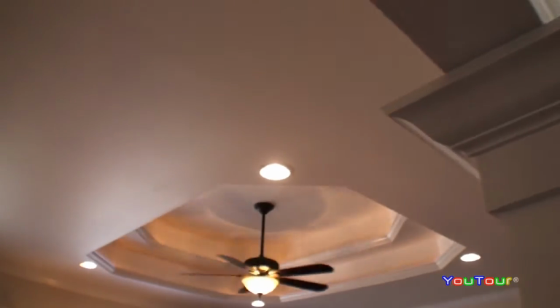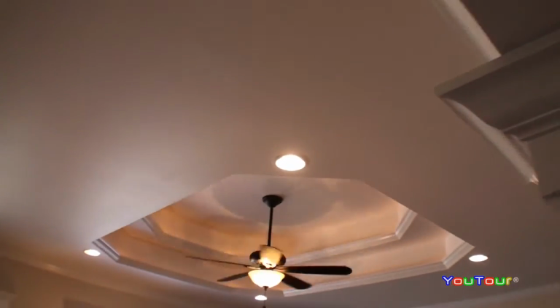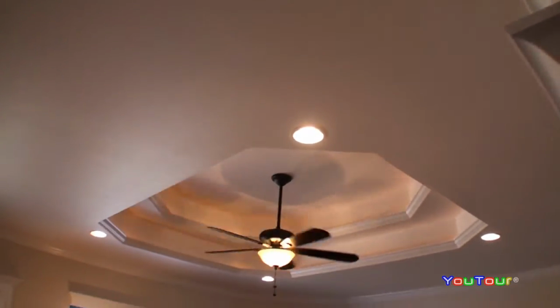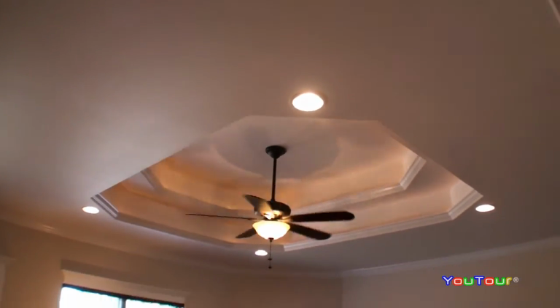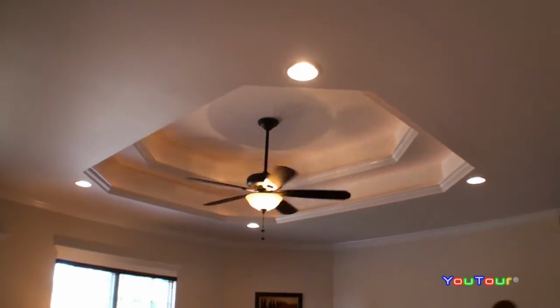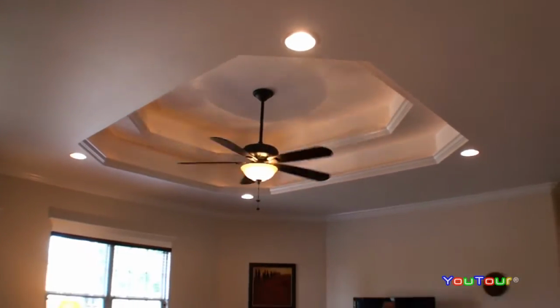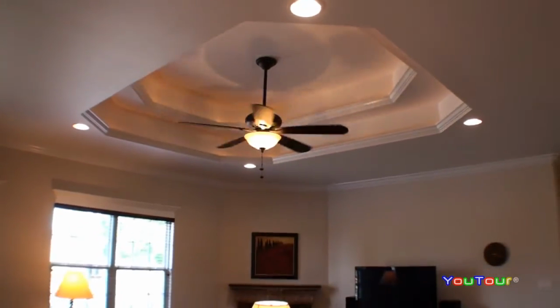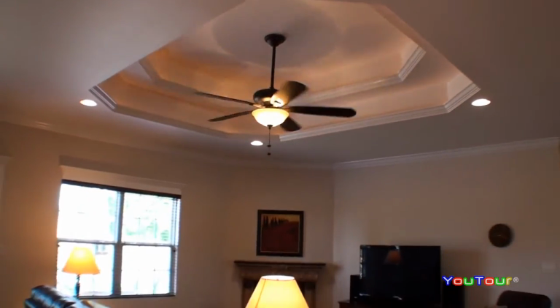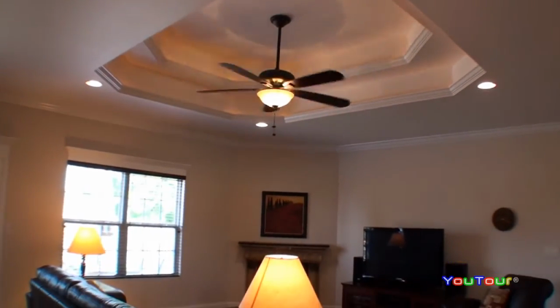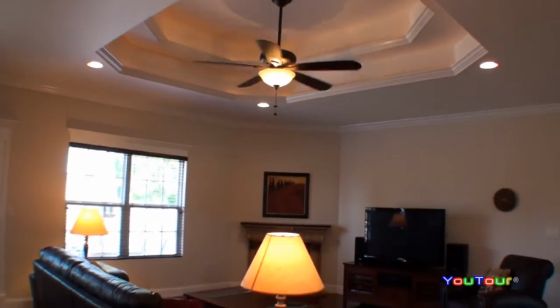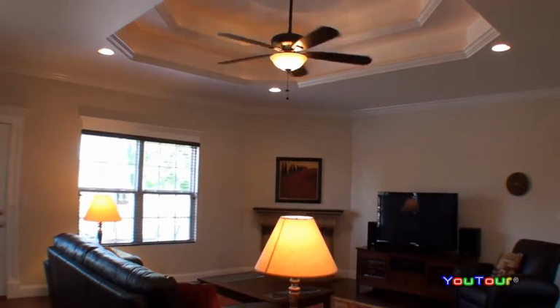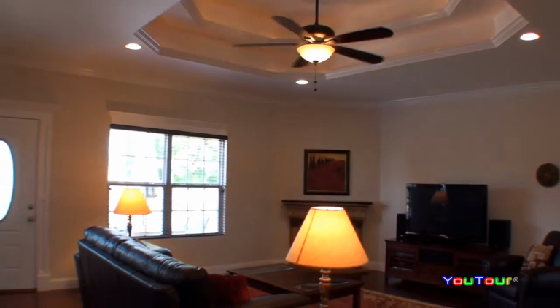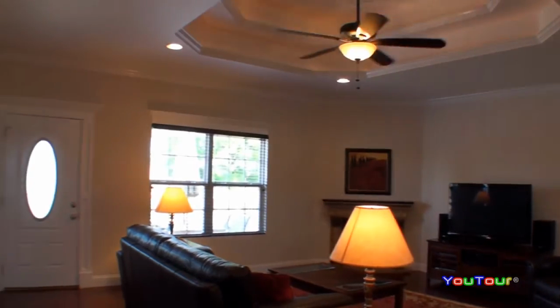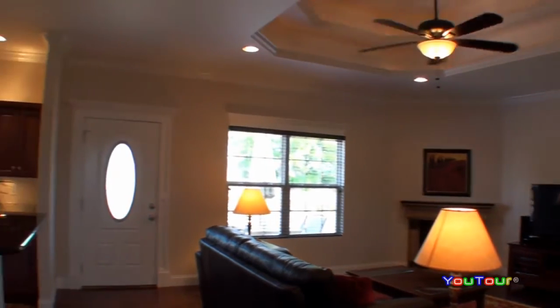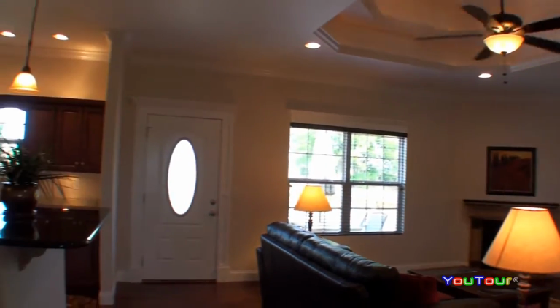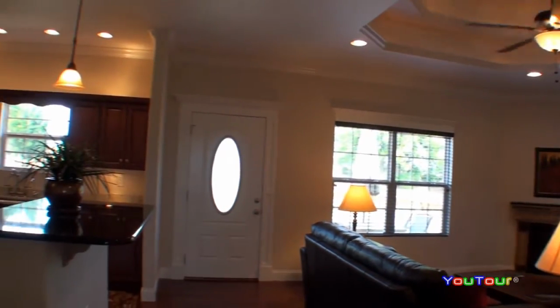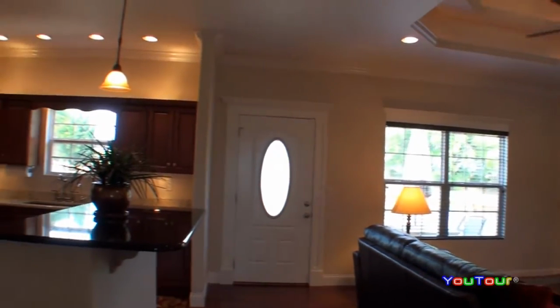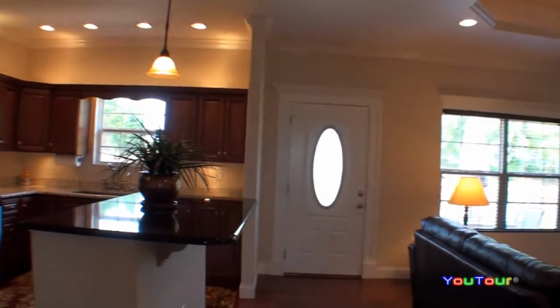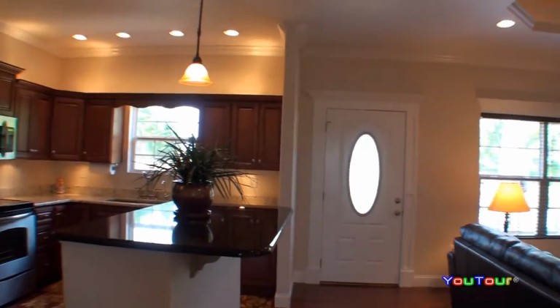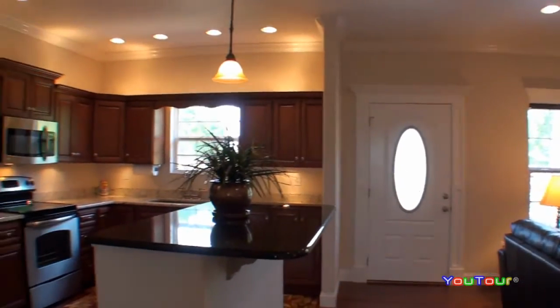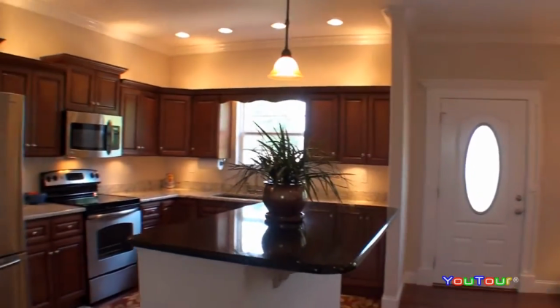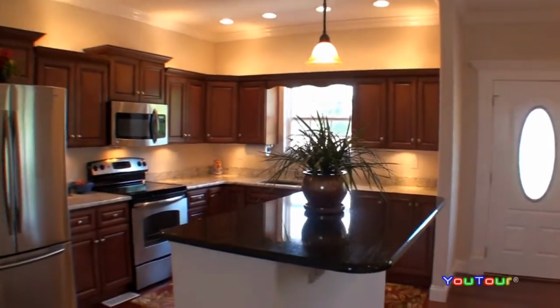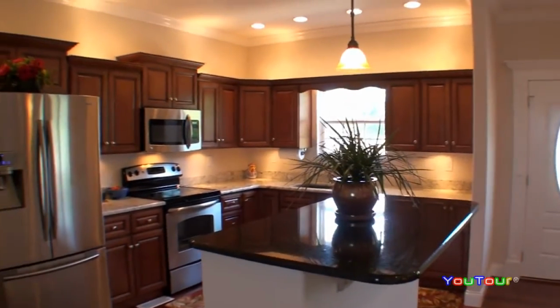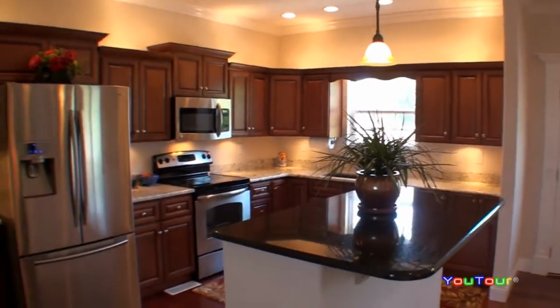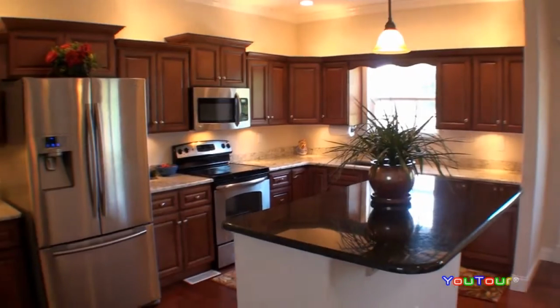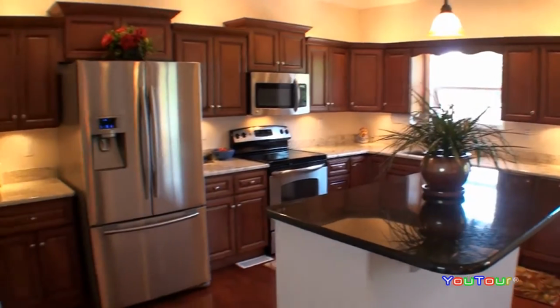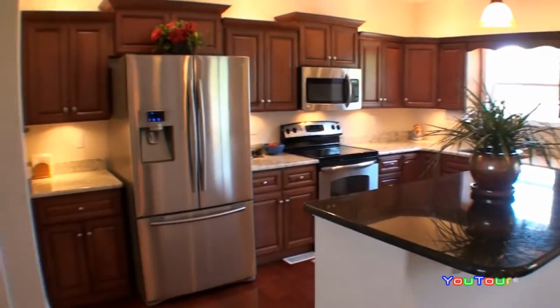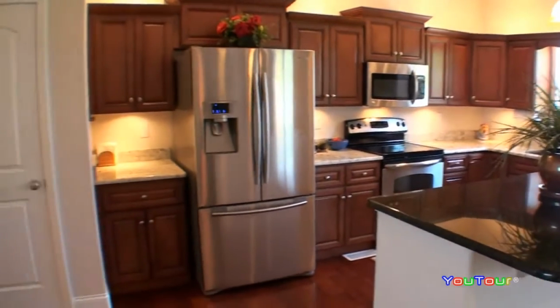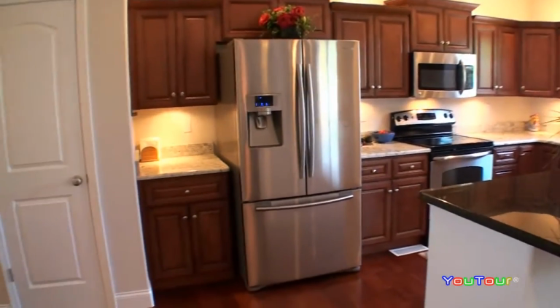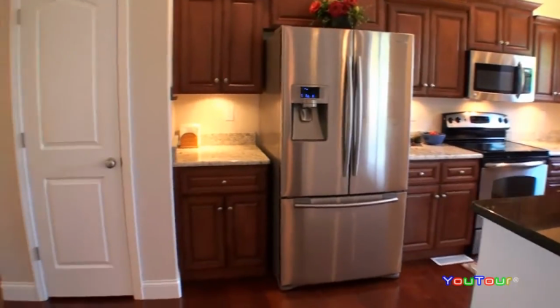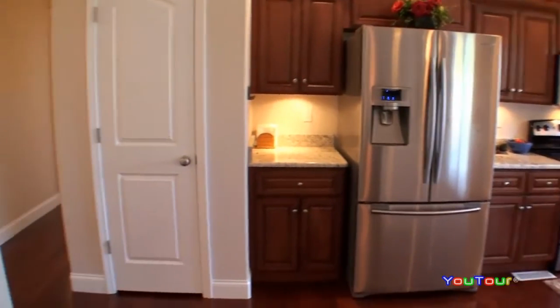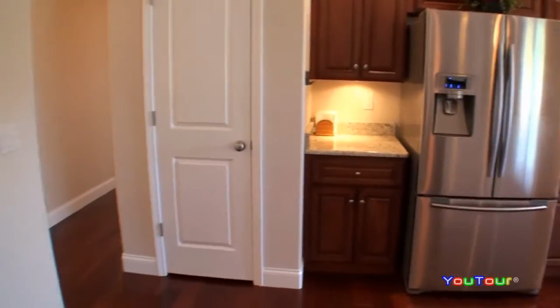We slide through the dining room and now we look at the tray ceiling in this great room. There's rope lighting there, so in the evening the ambiance and the lighting in this home is beautiful.